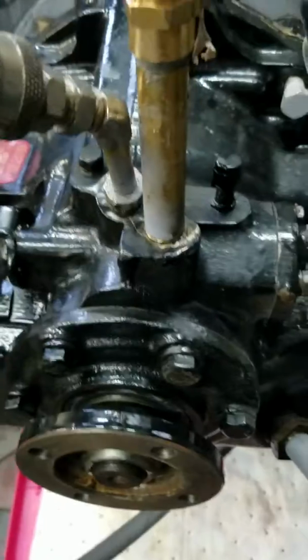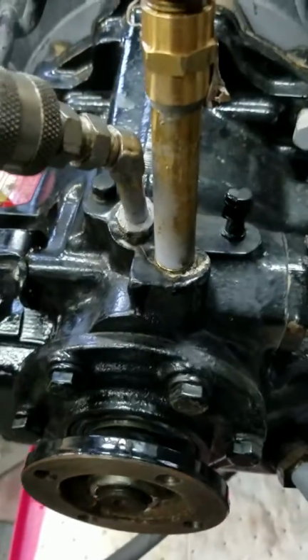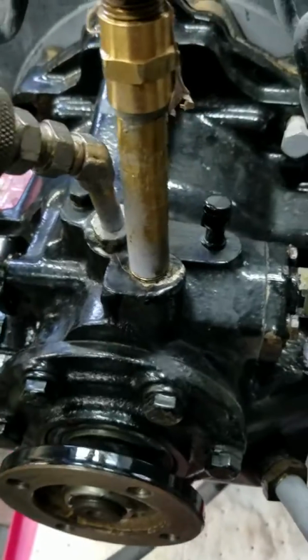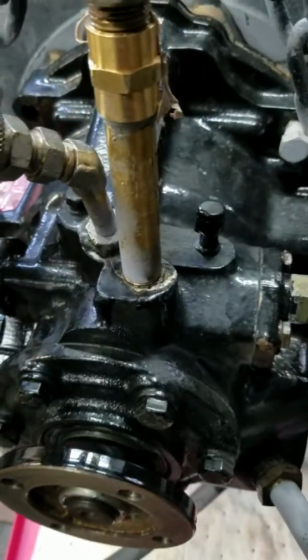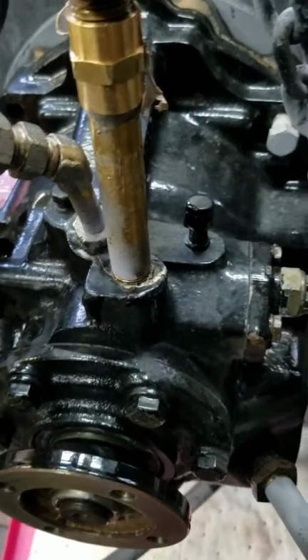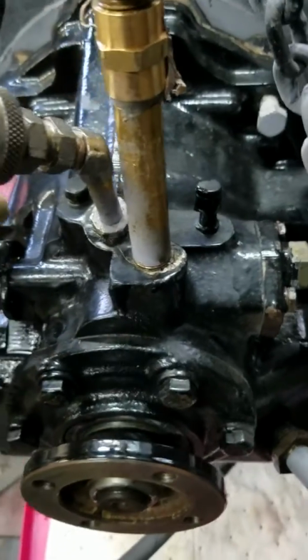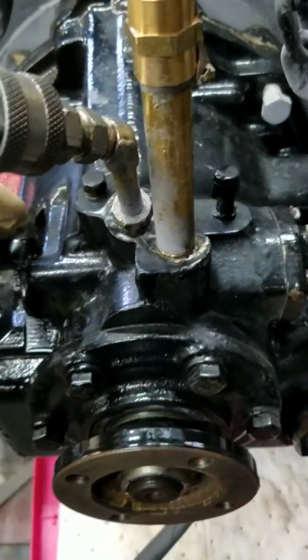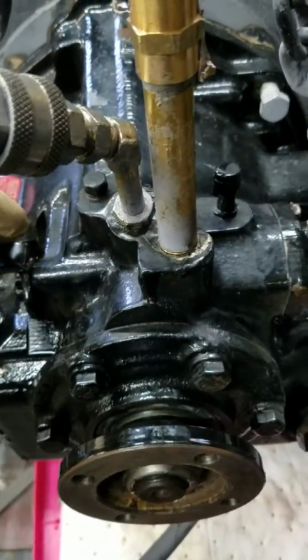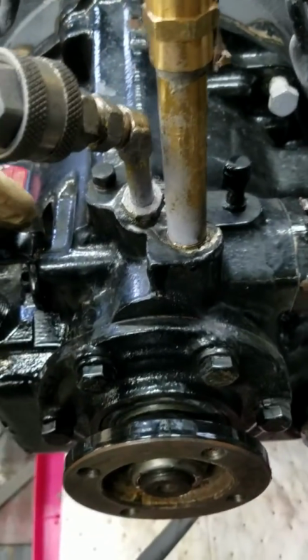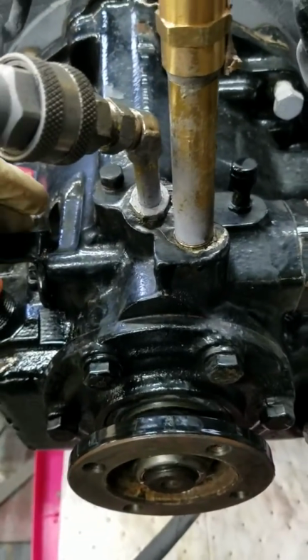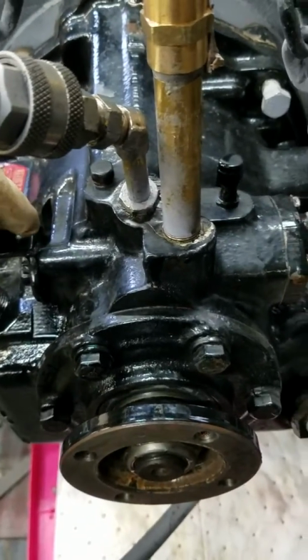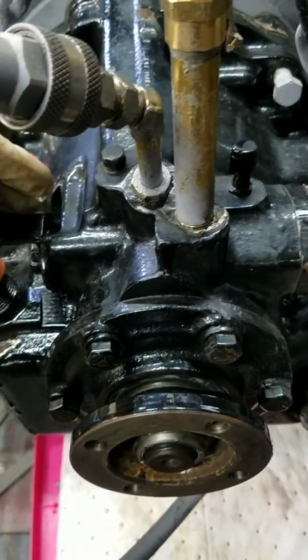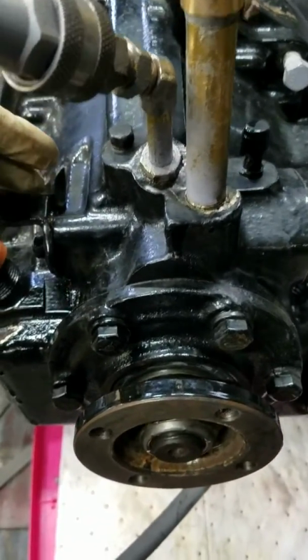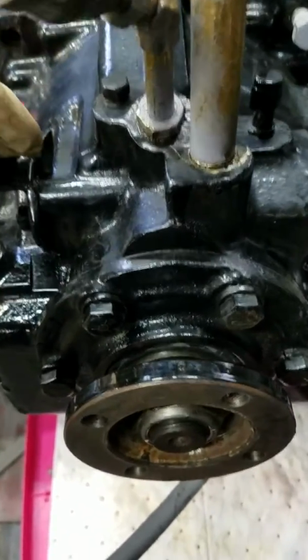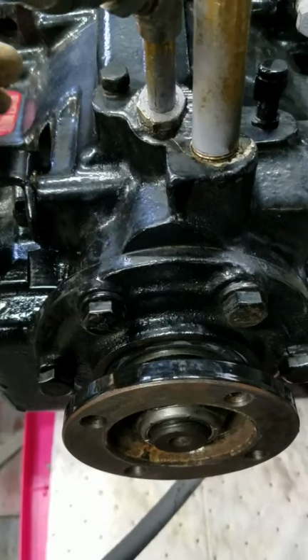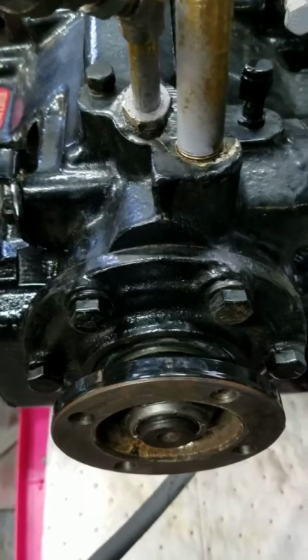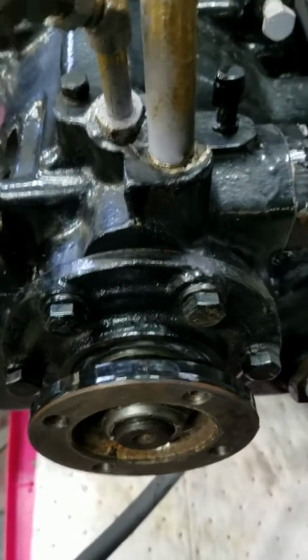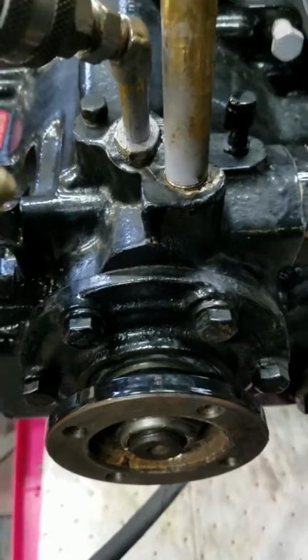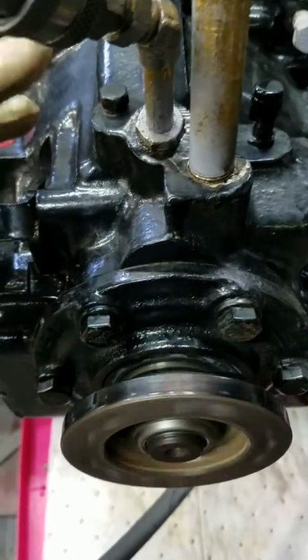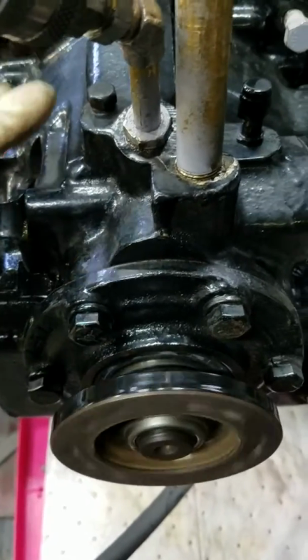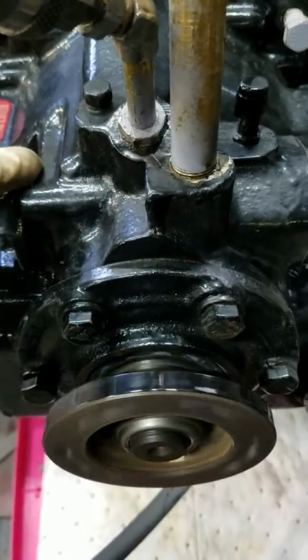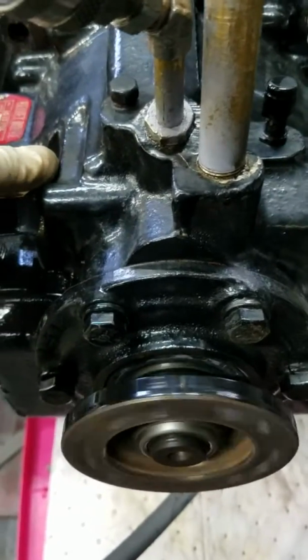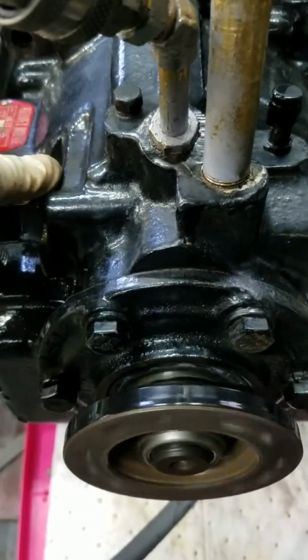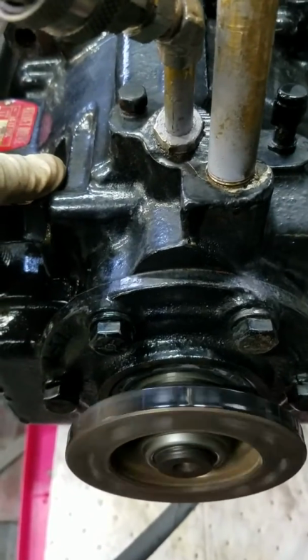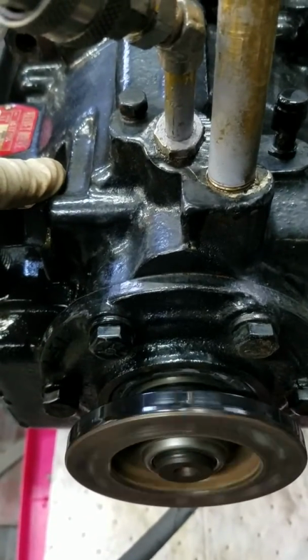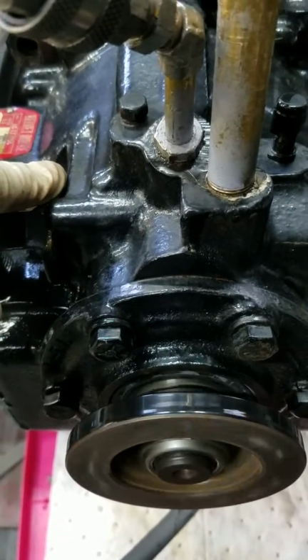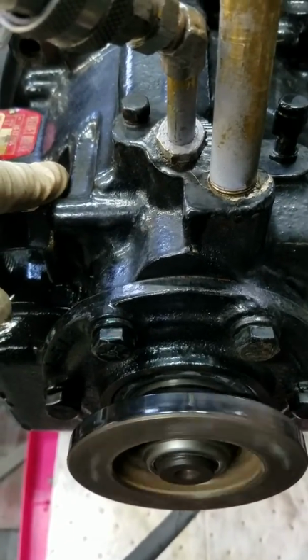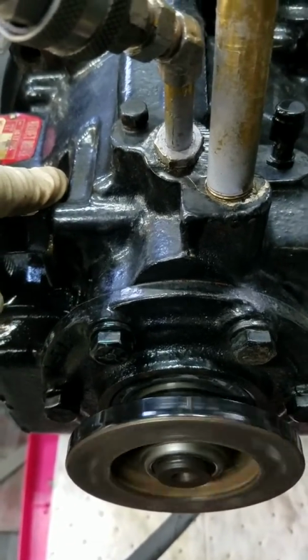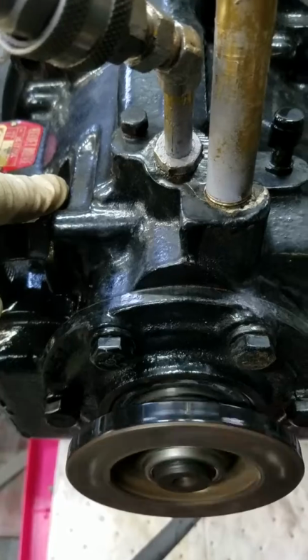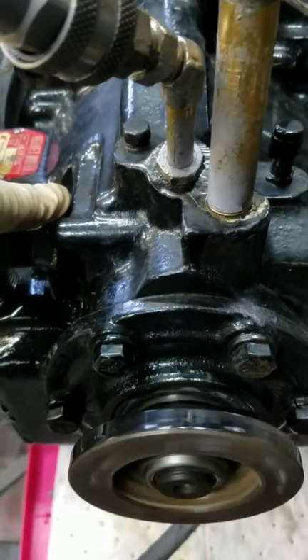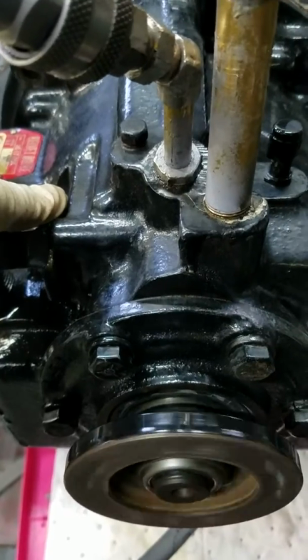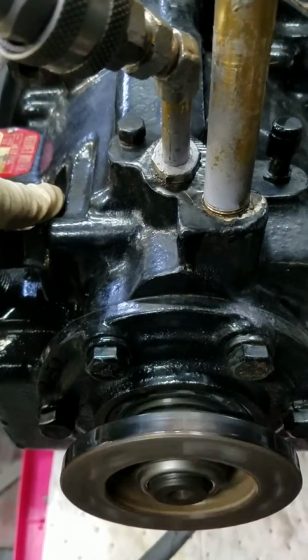Good day from sunny Virginia. Neutral. Reverse. Nice line of the planetary gears.